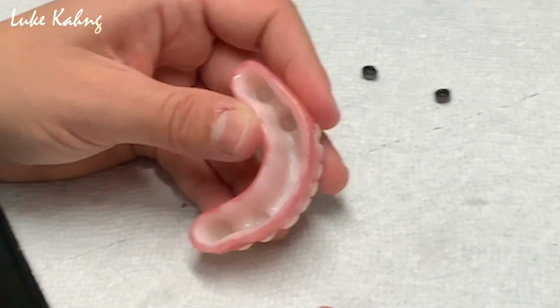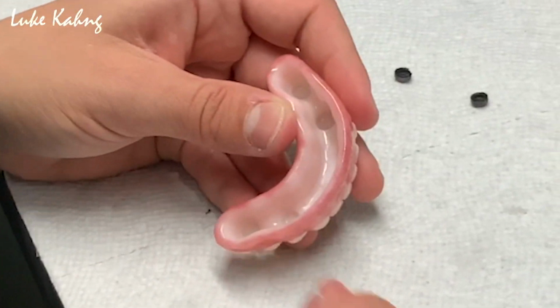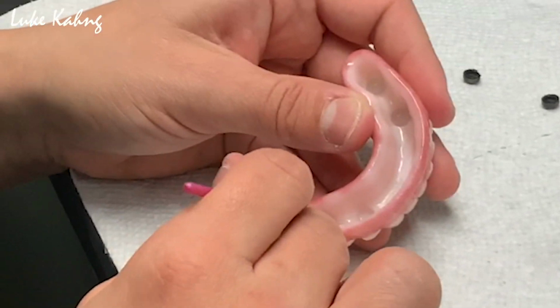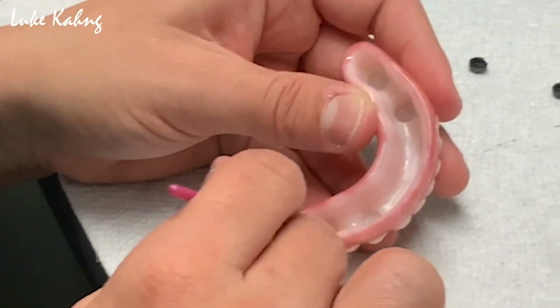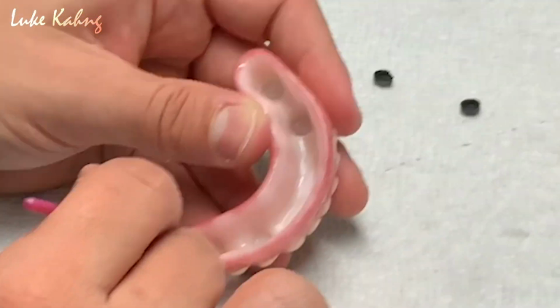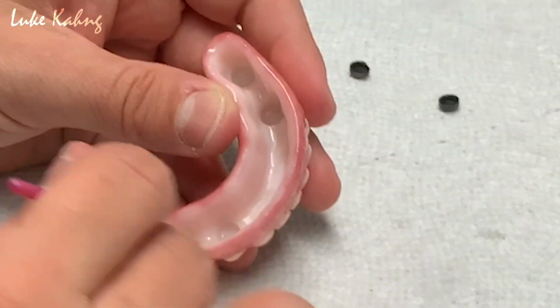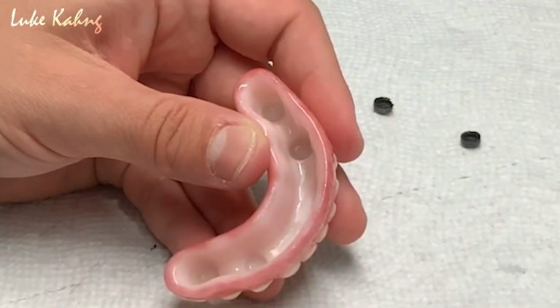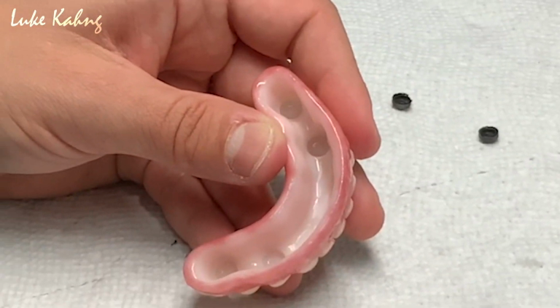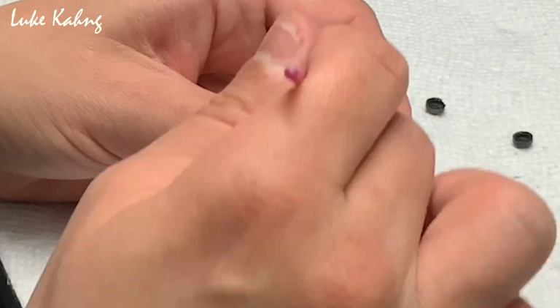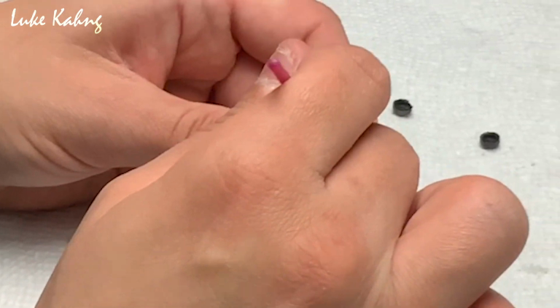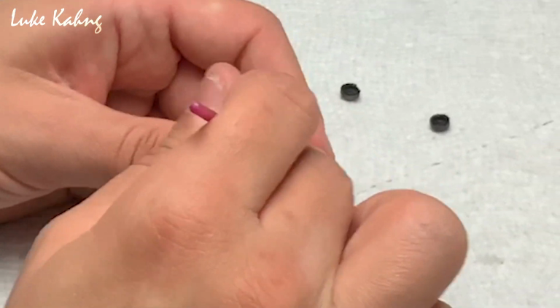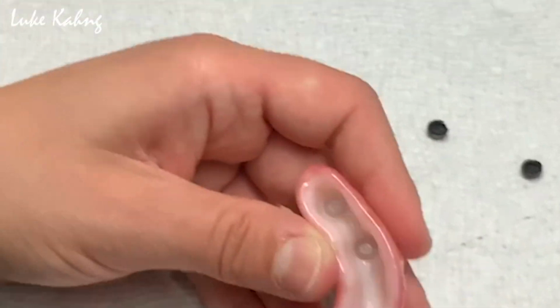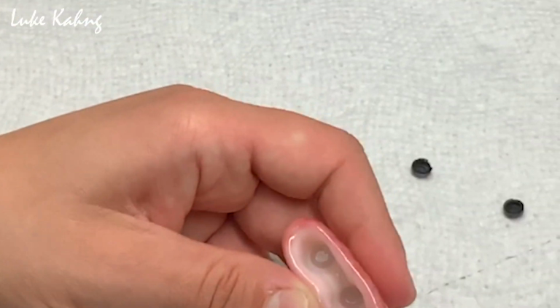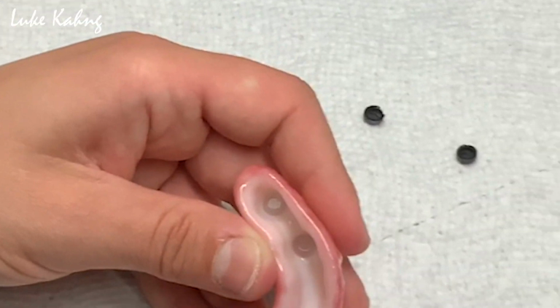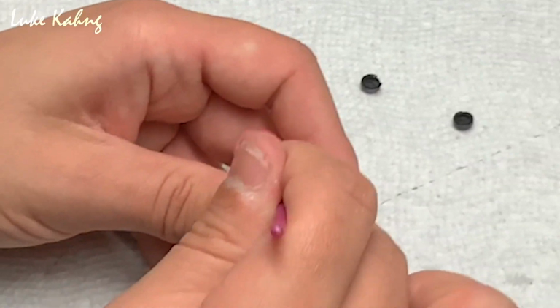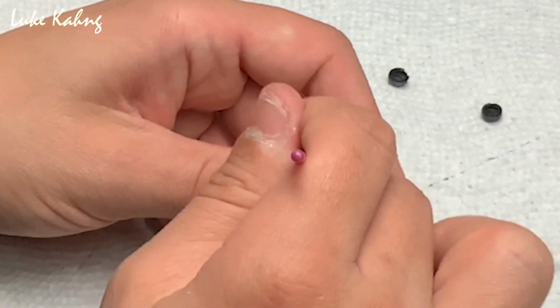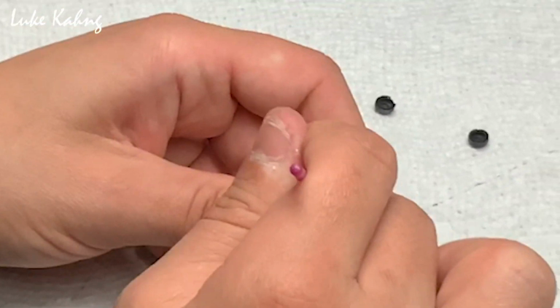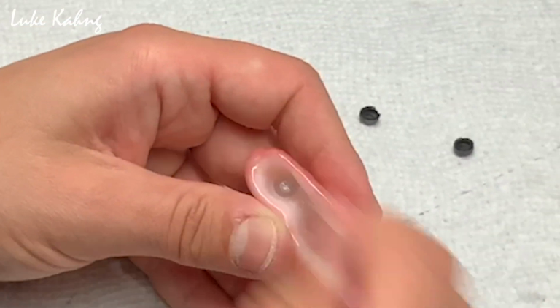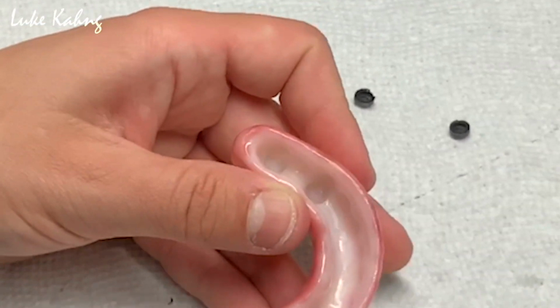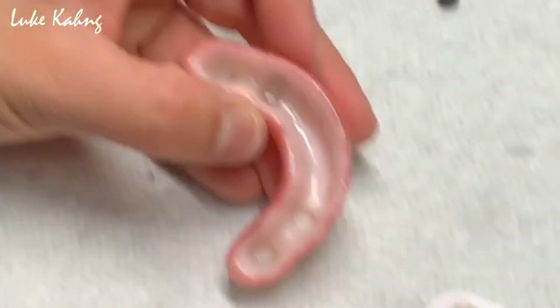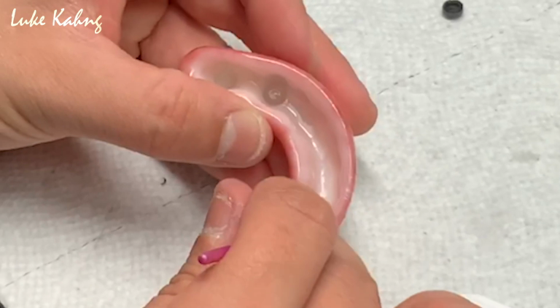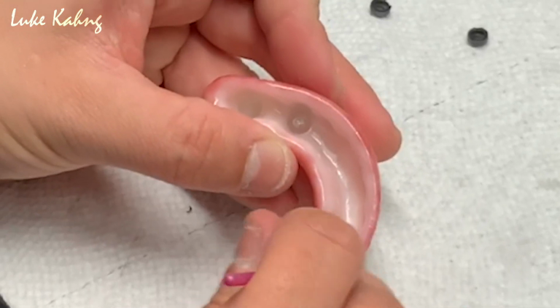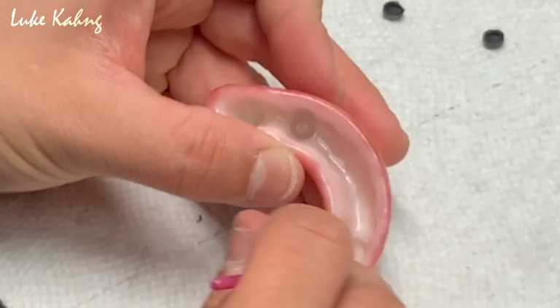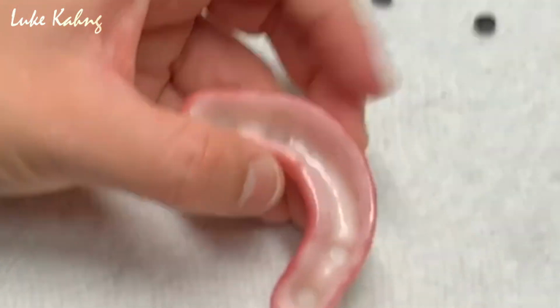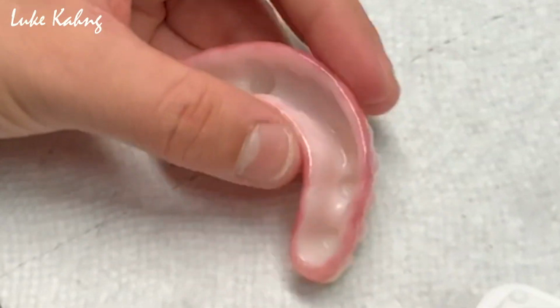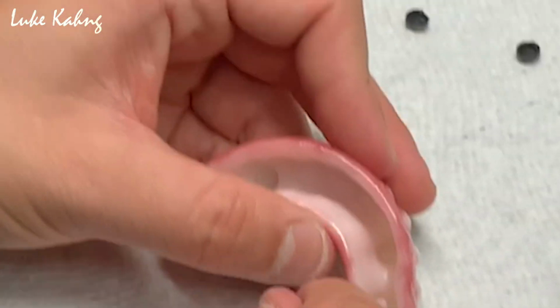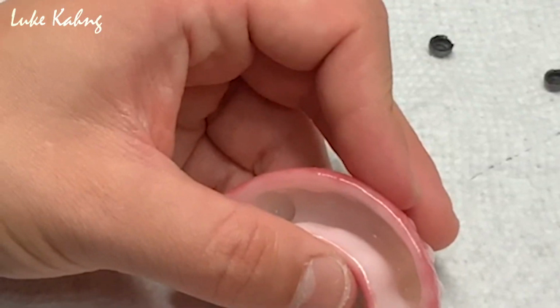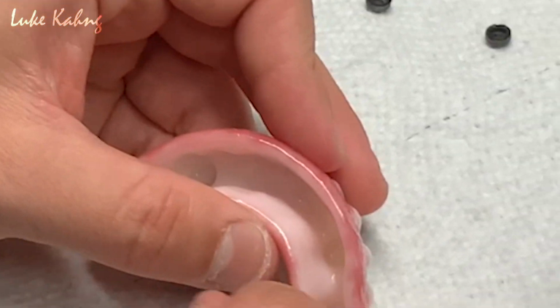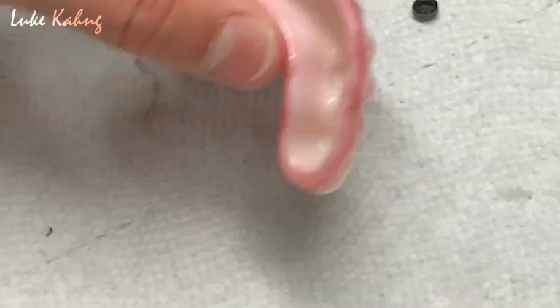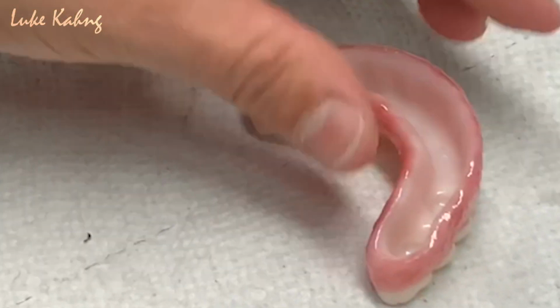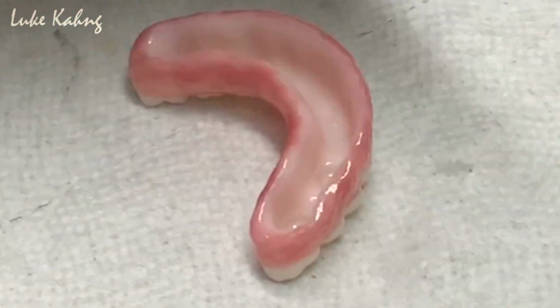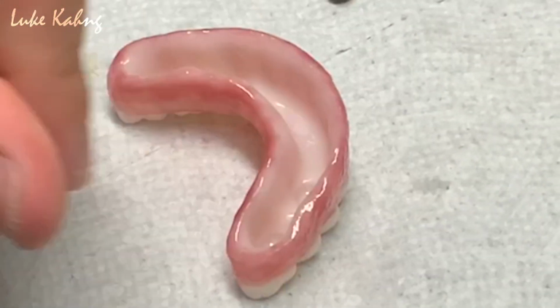First, only apply the Metal Primer Z to the attachments, then apply the G Multi Primer to both the attachments and the zirconia locator.